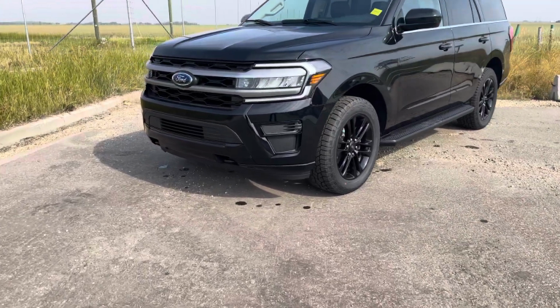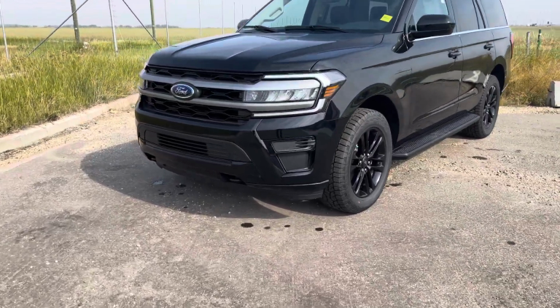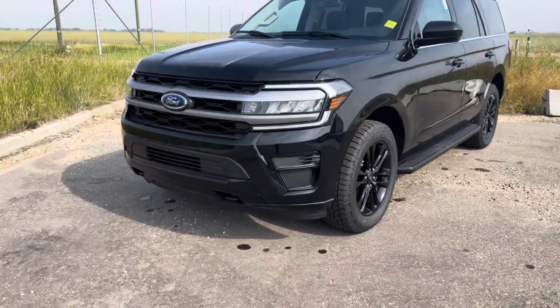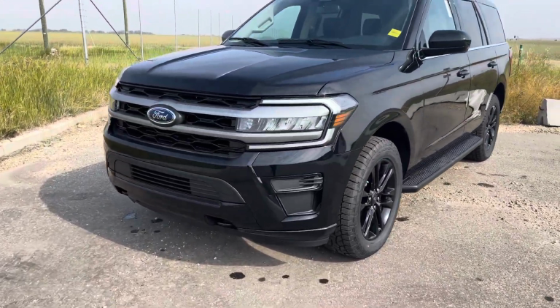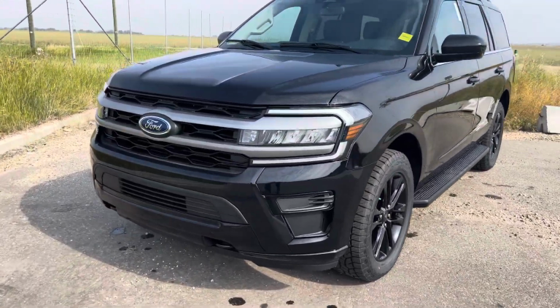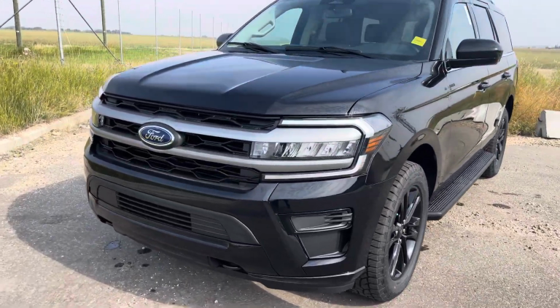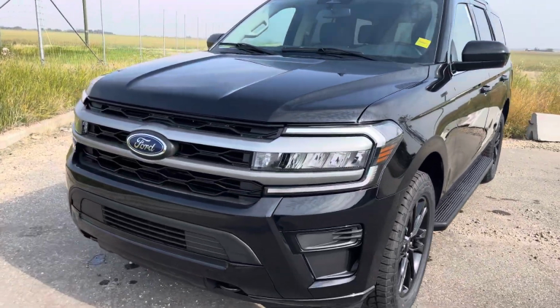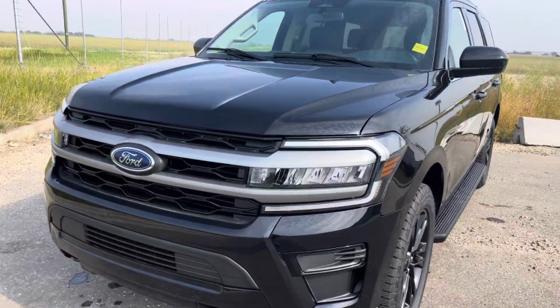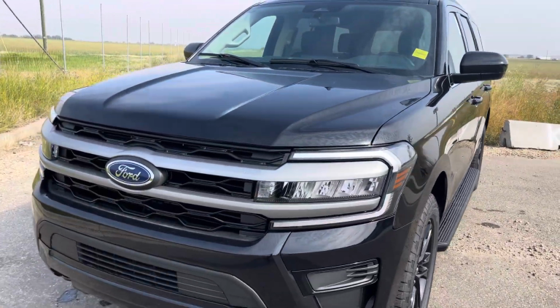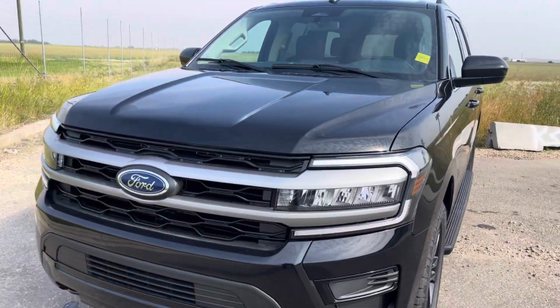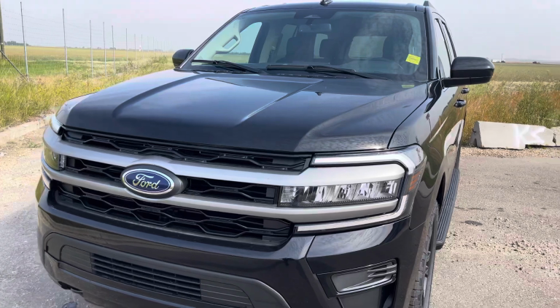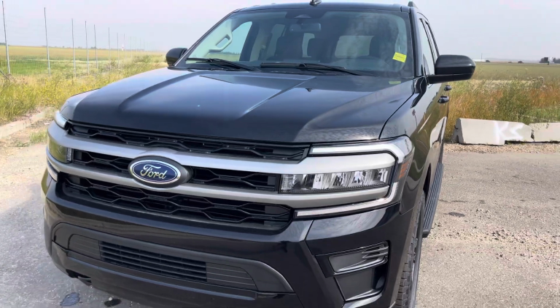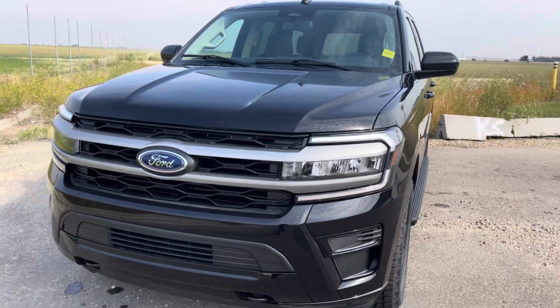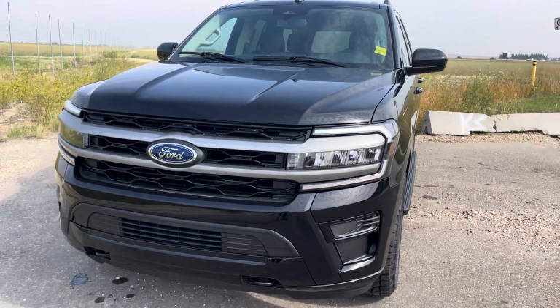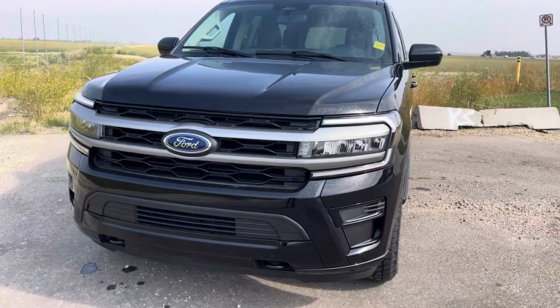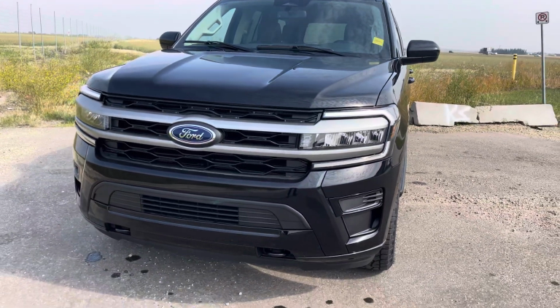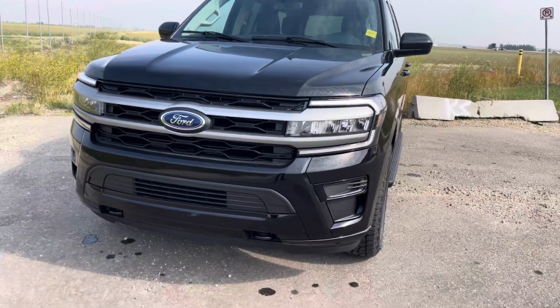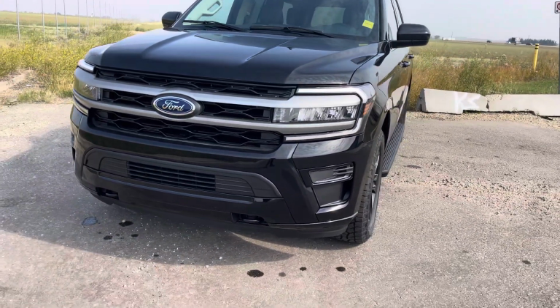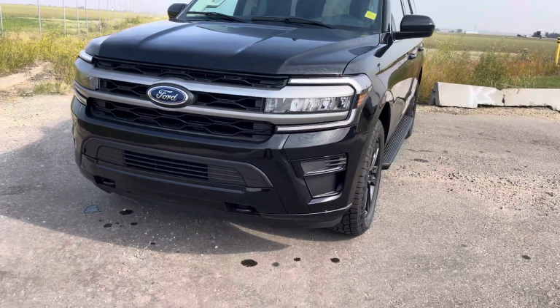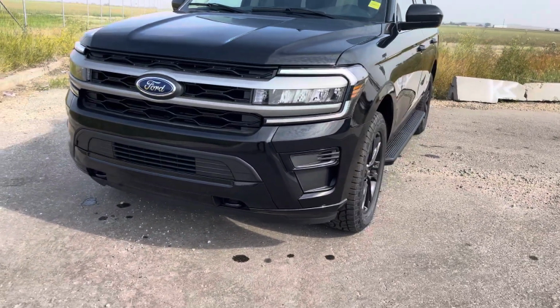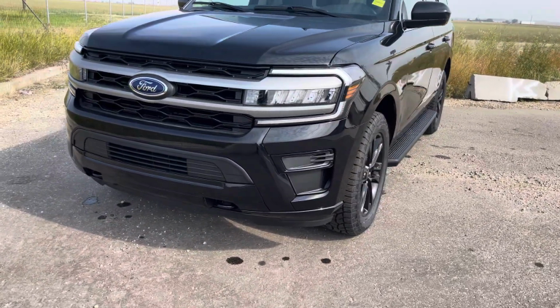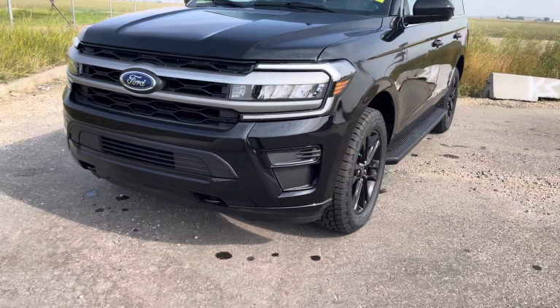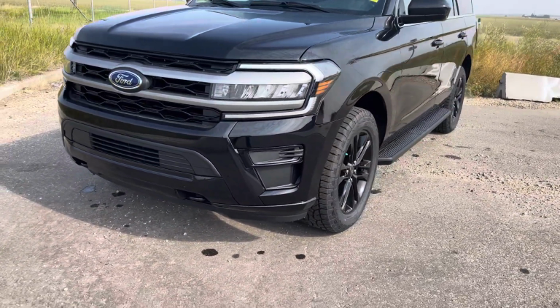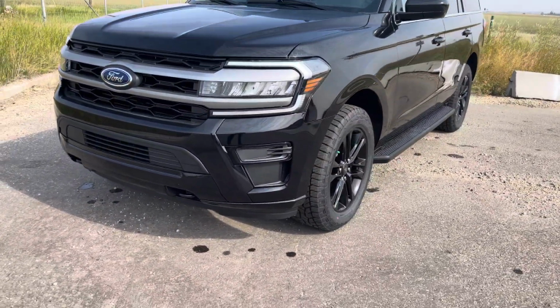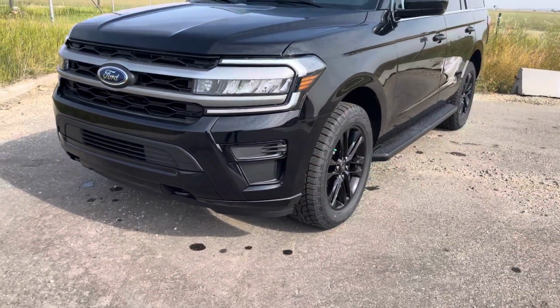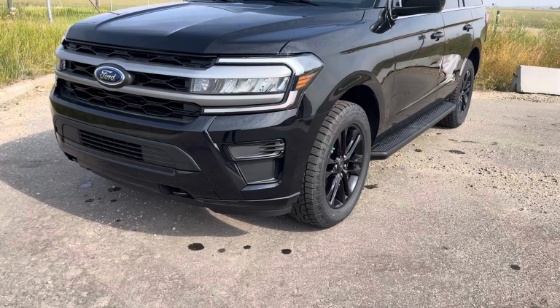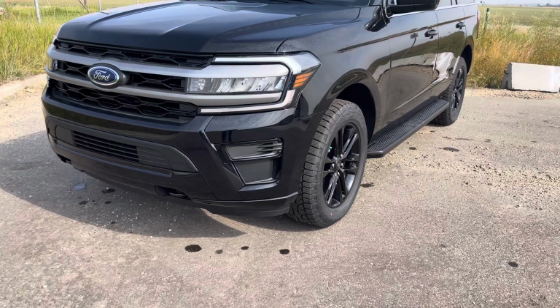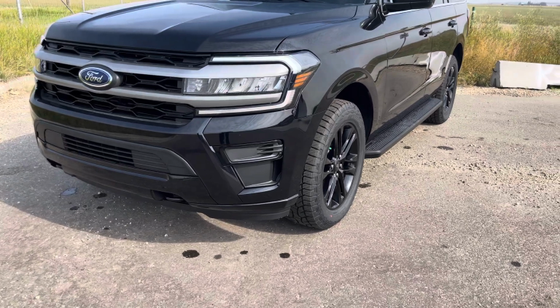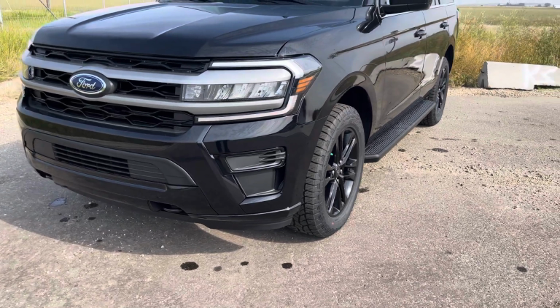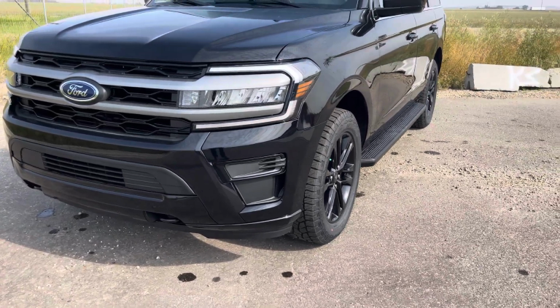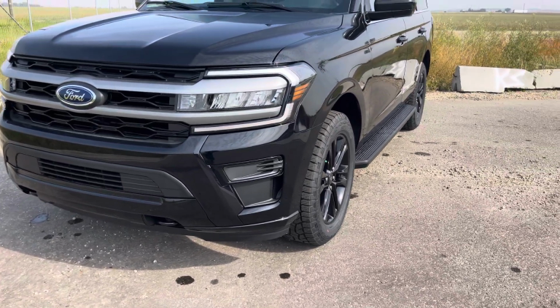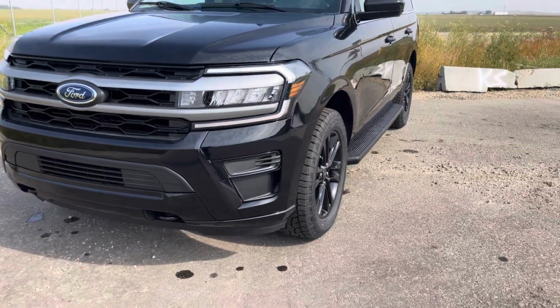Underneath the hood, it has the 3.5 liter twin turbo EcoBoost engine mated to a 10-speed automatic transmission, putting all that power to pavement and making it extremely good on fuel for its size.